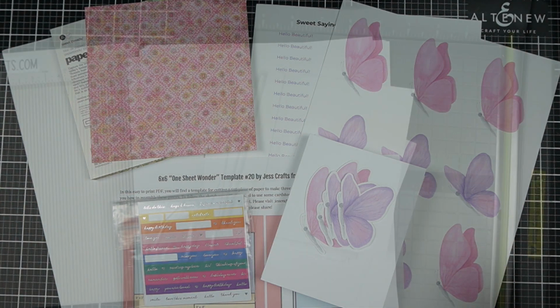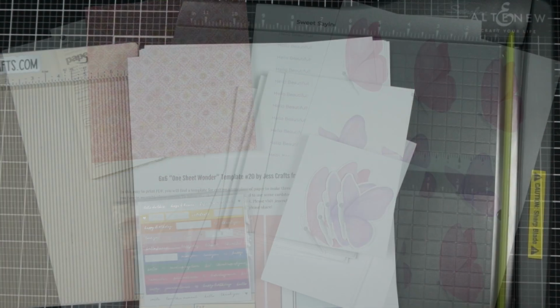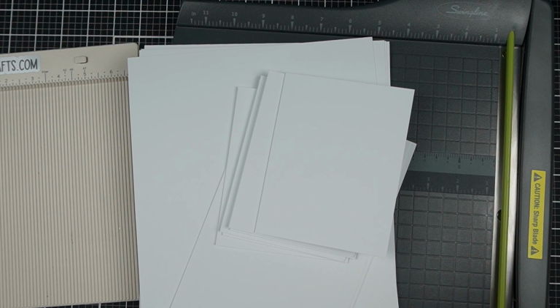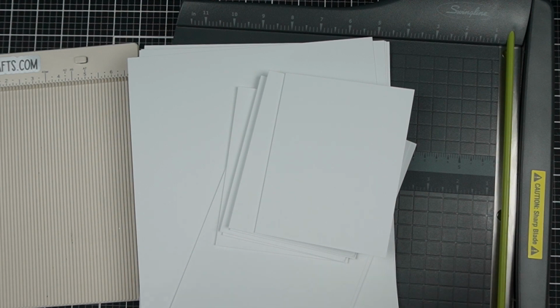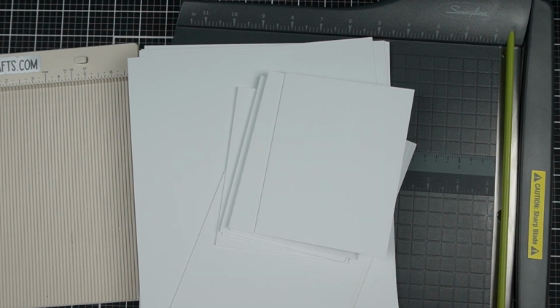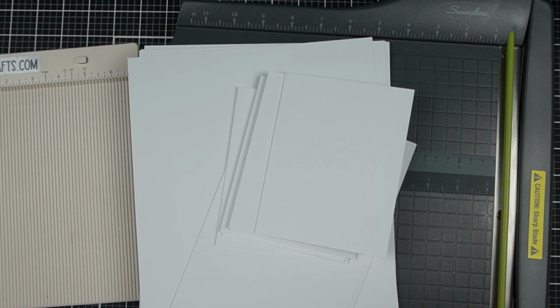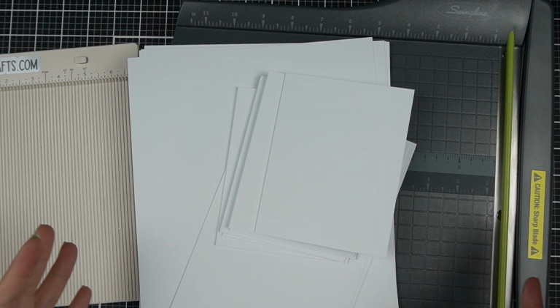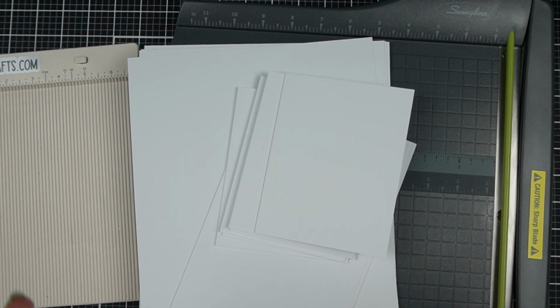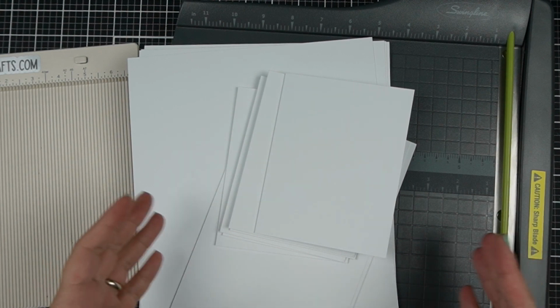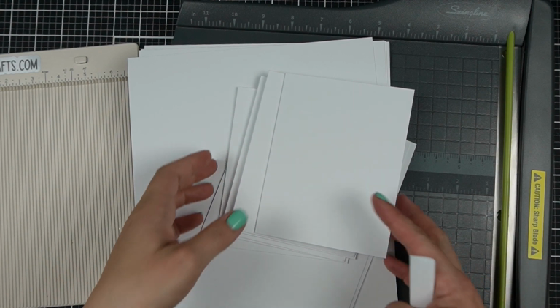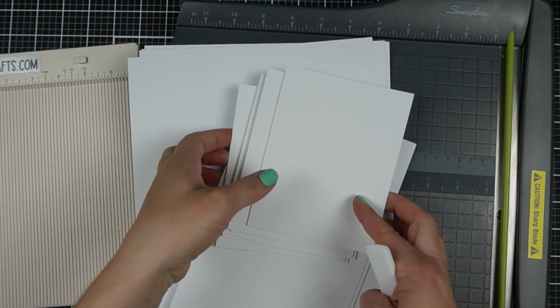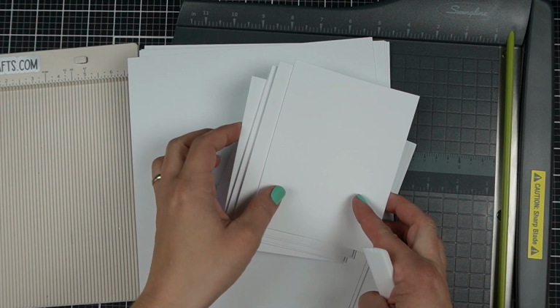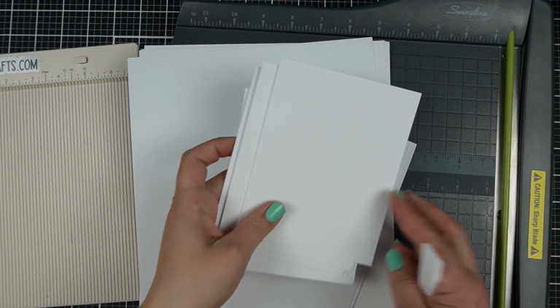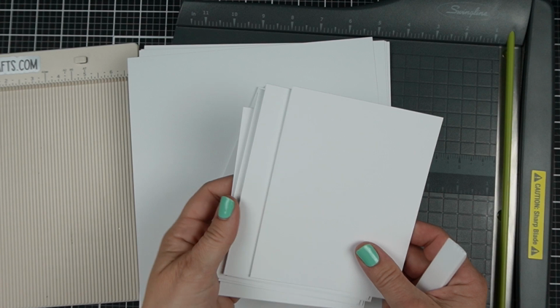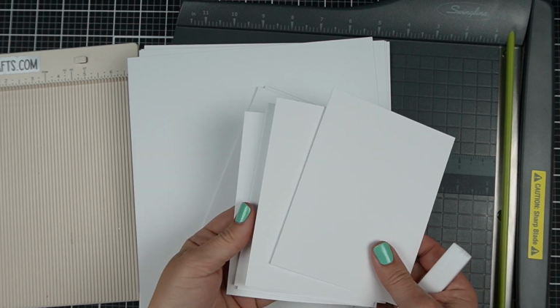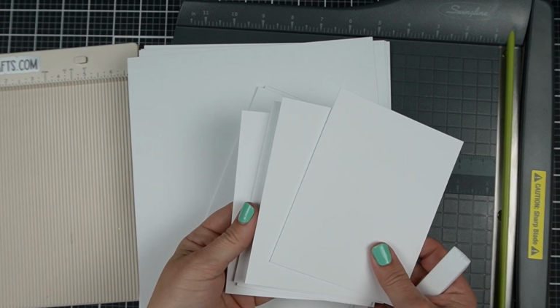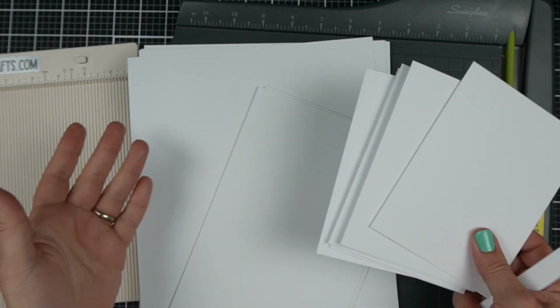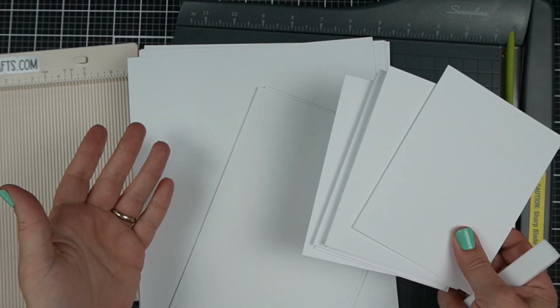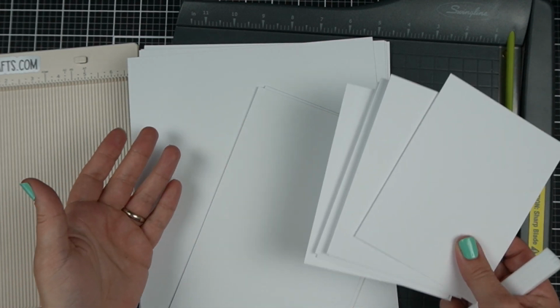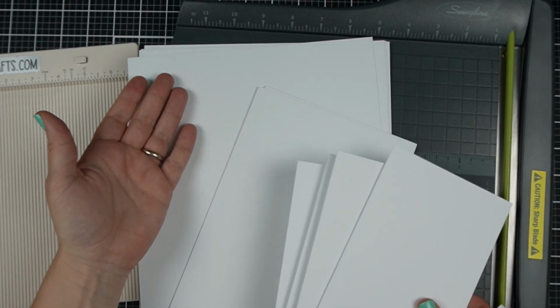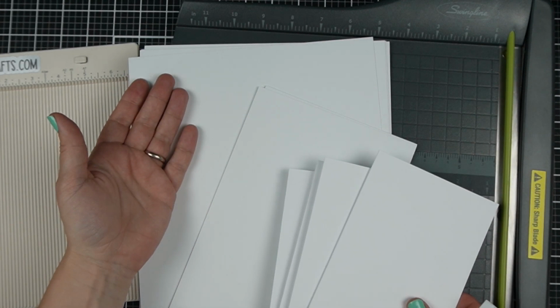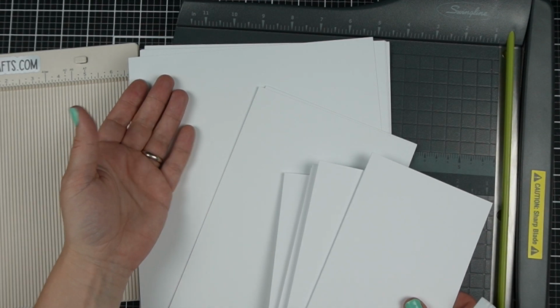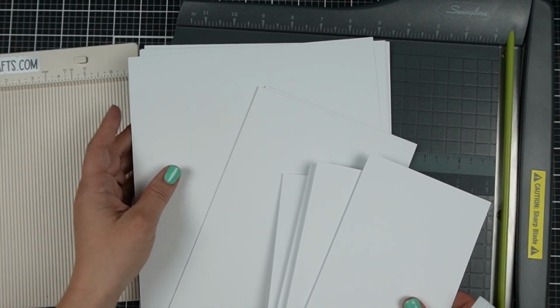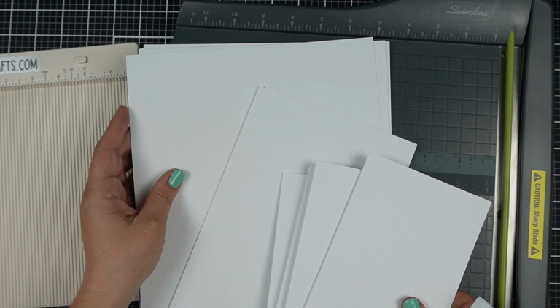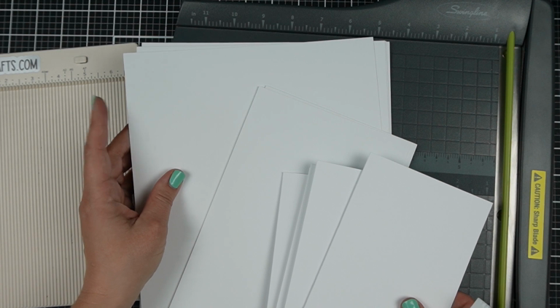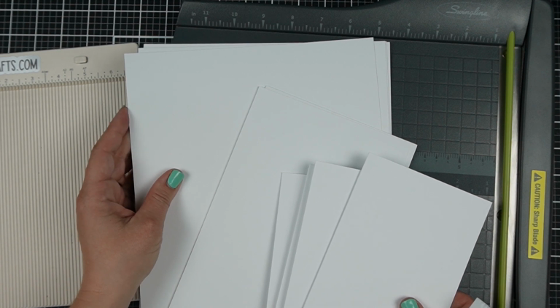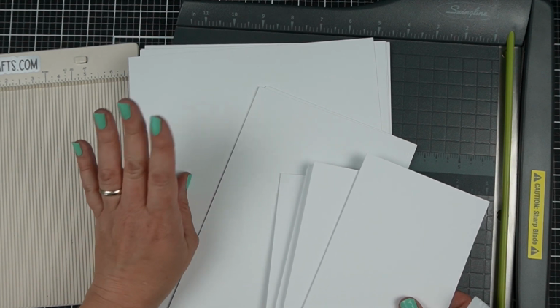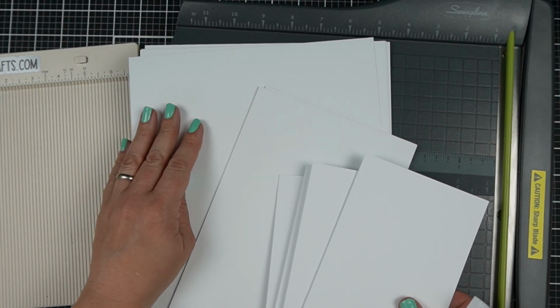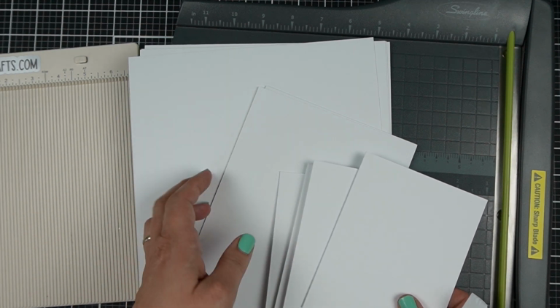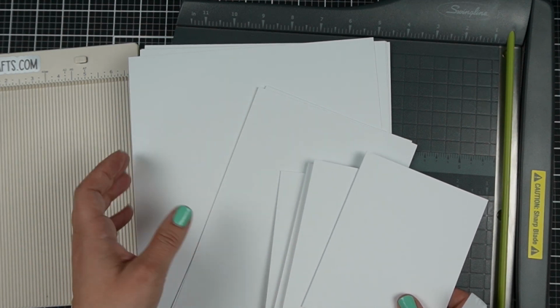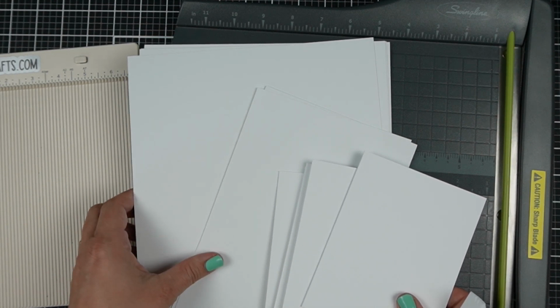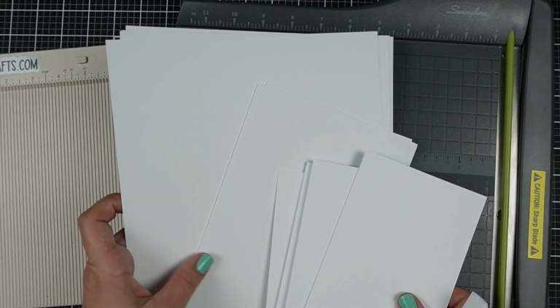Tip number one for saving time is to make your card bases ahead of time. I have shown this before on my channel but I use A2 size cards. I make them all from cardstock — this is Accent Opaque 100 pound cardstock available on Amazon, and that's what I use for my card bases.